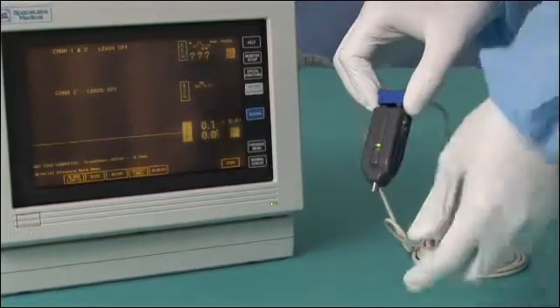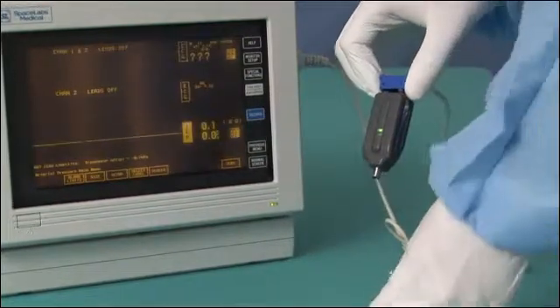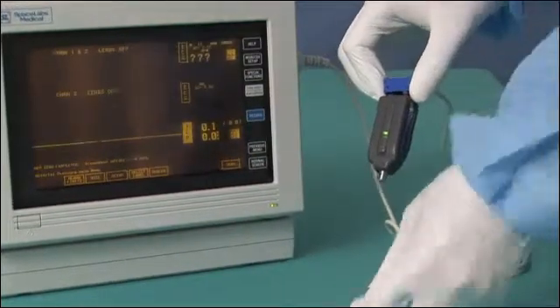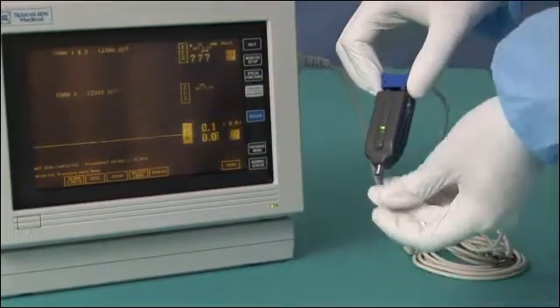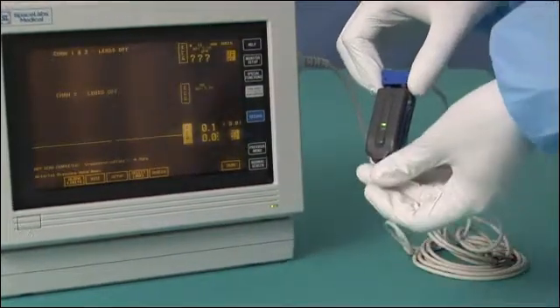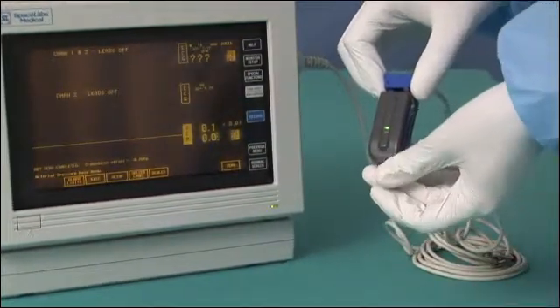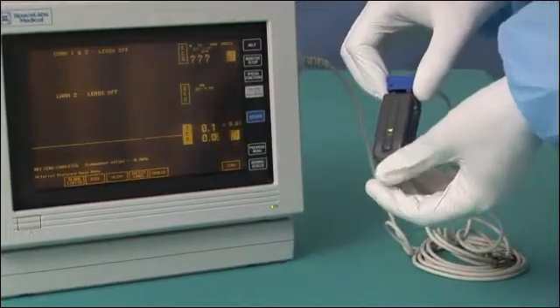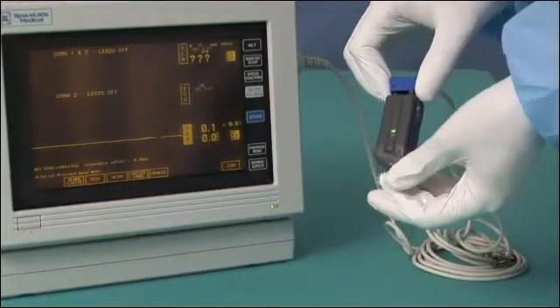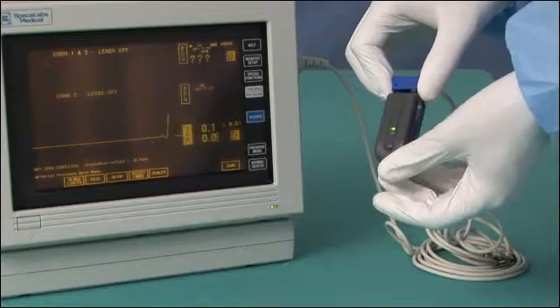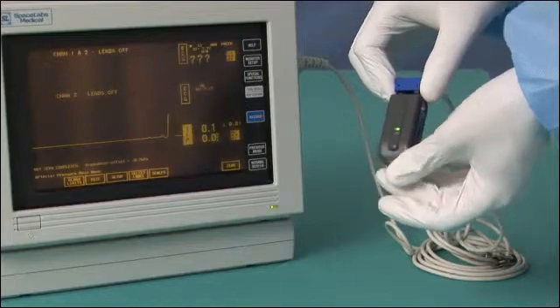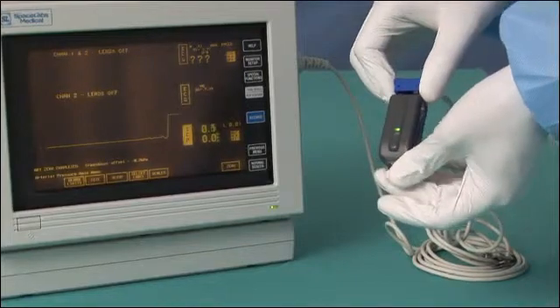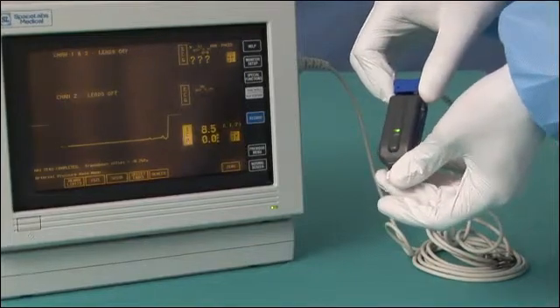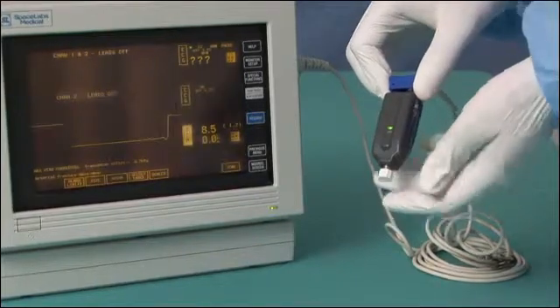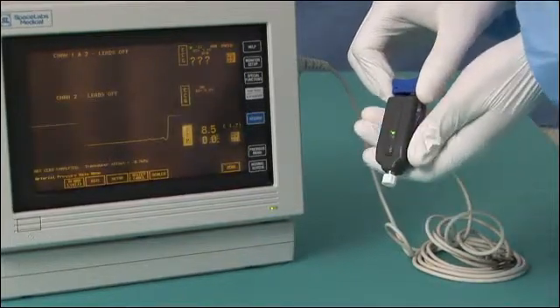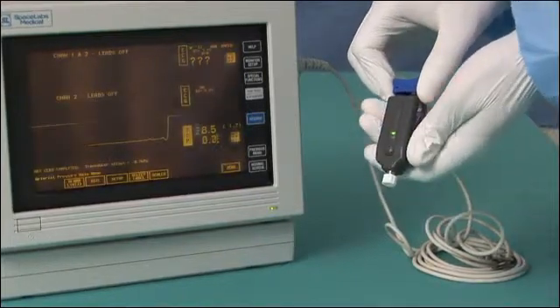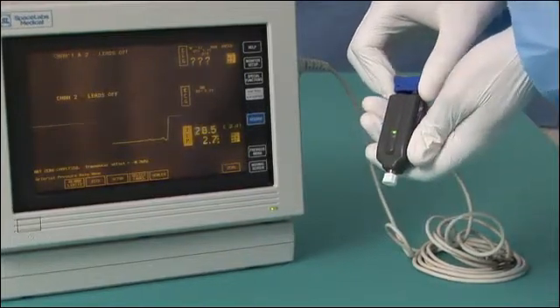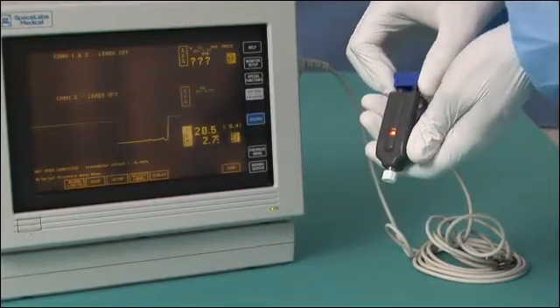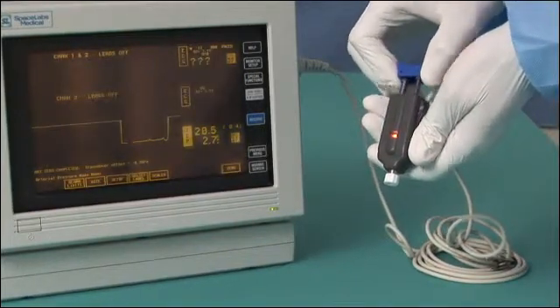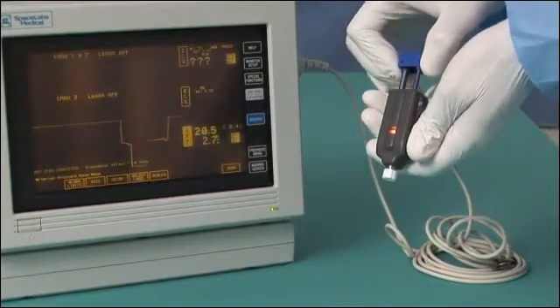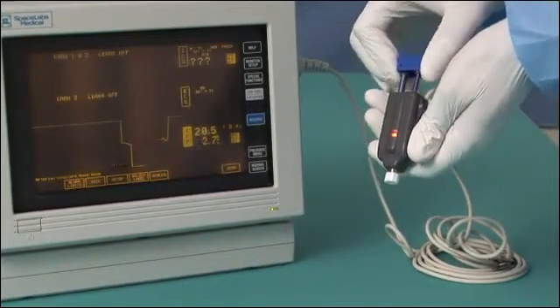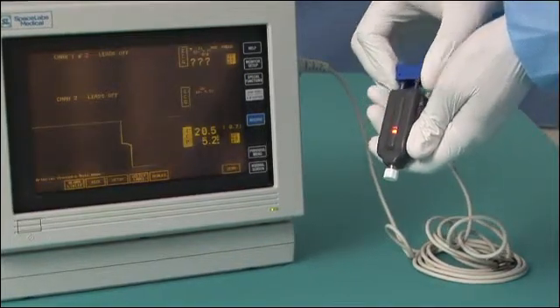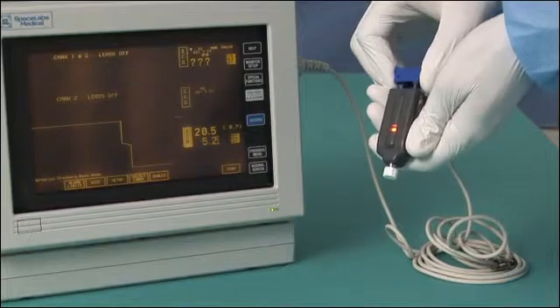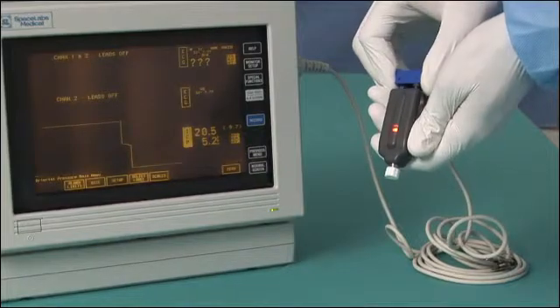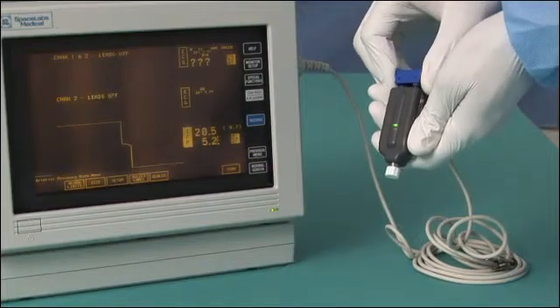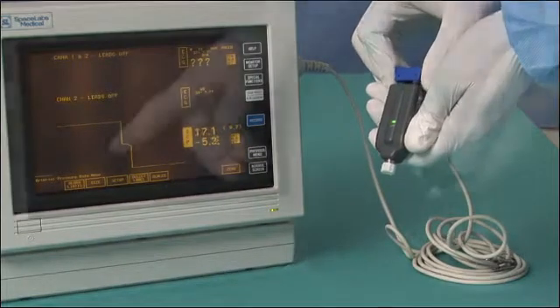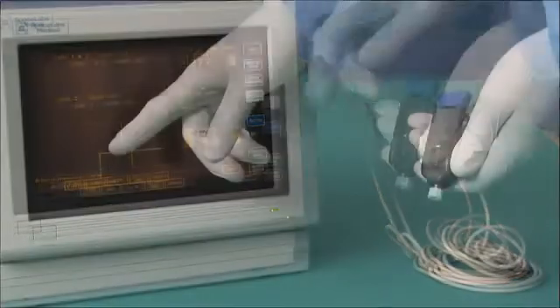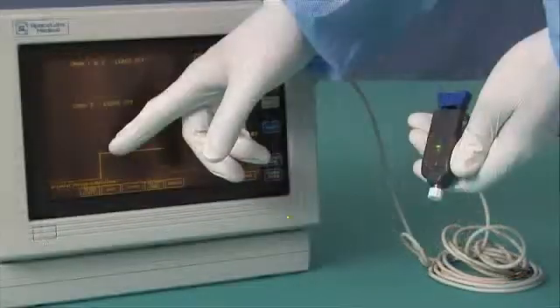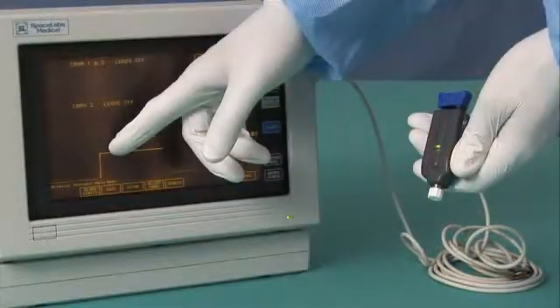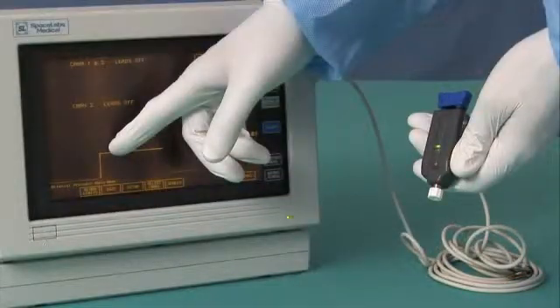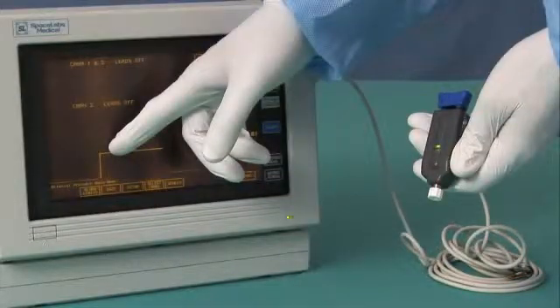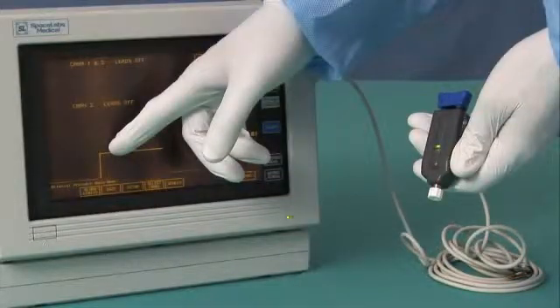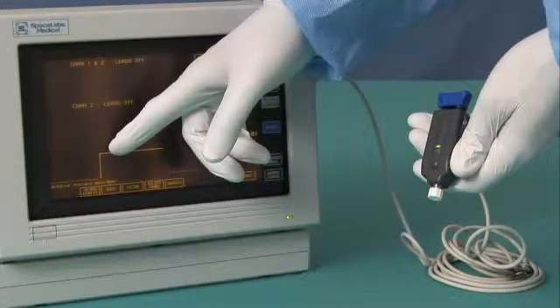Then cap the AirPulse AMS lure. Now cycle the AirPulse AMS to green. And finally, evaluate the pressure trace on the monitor.